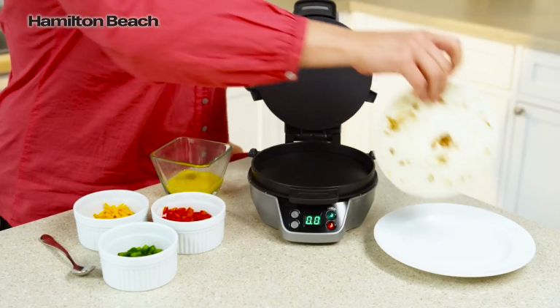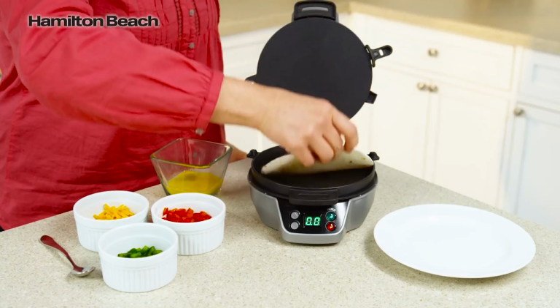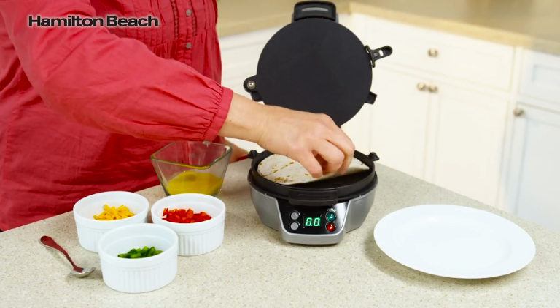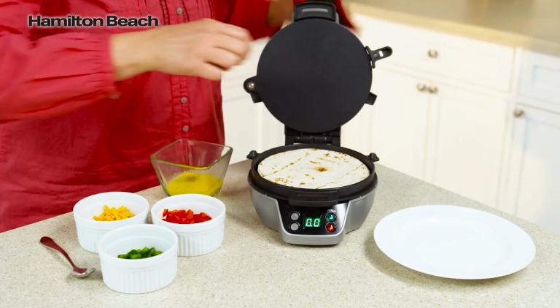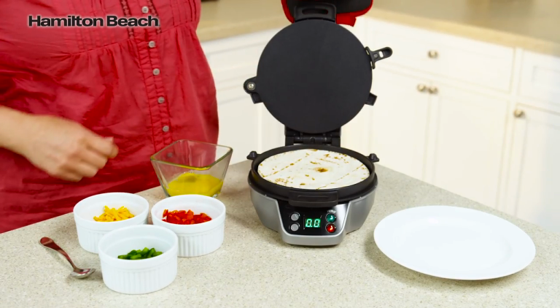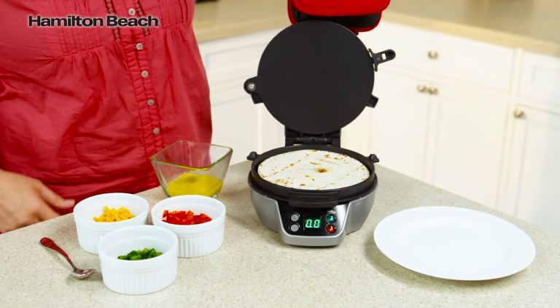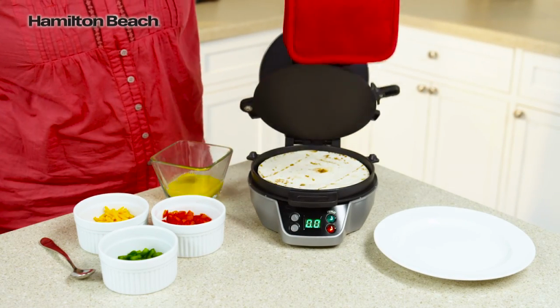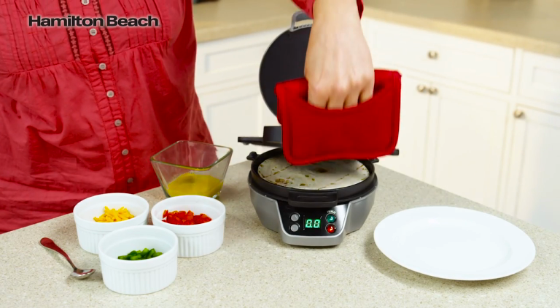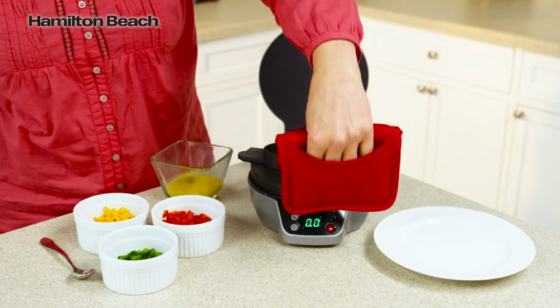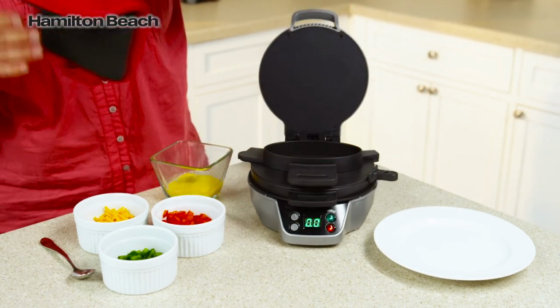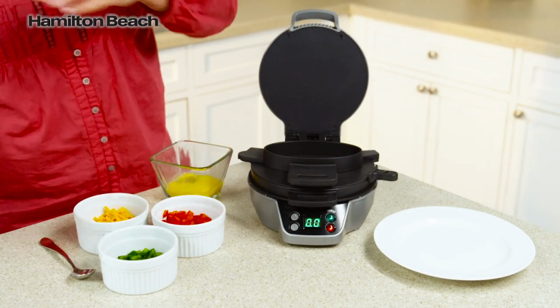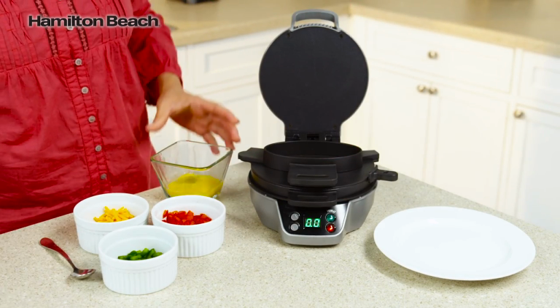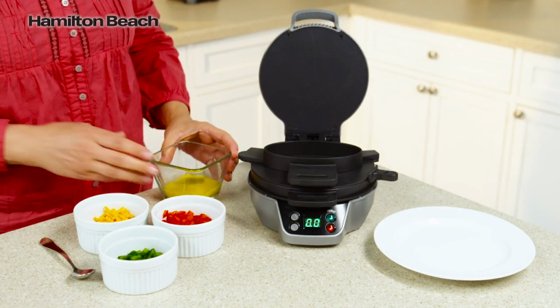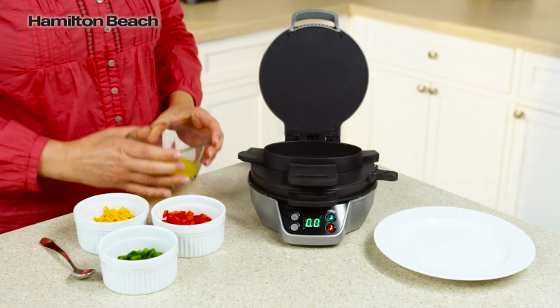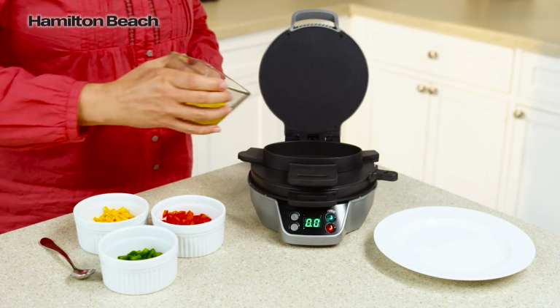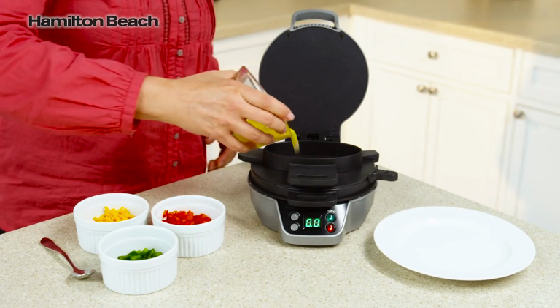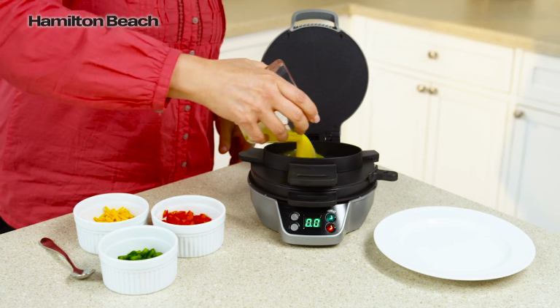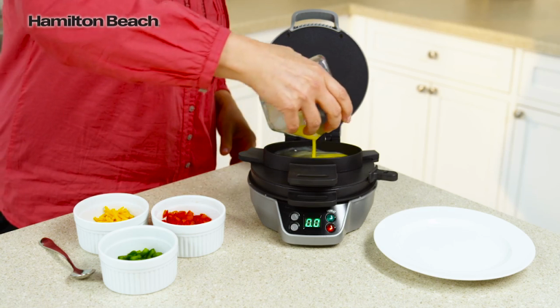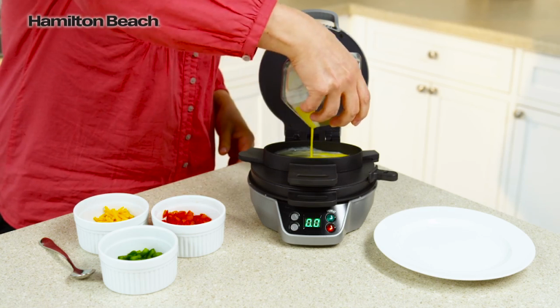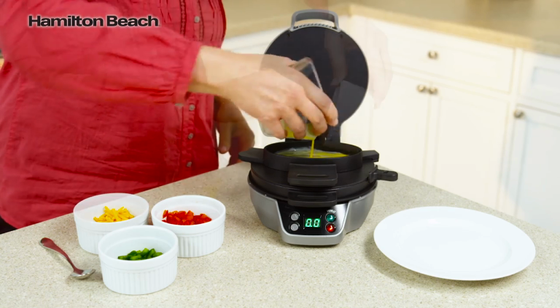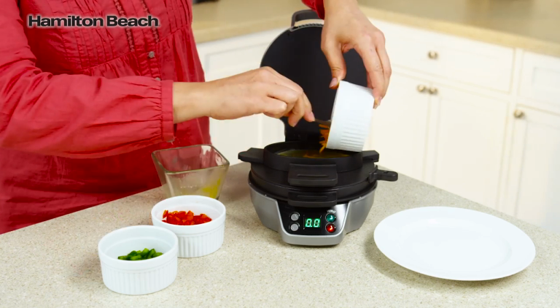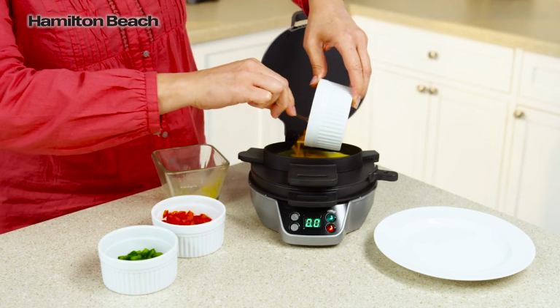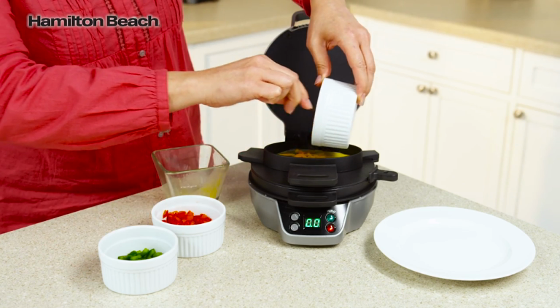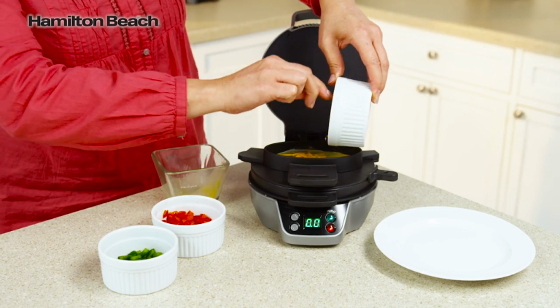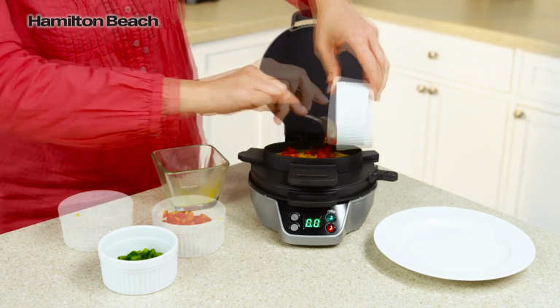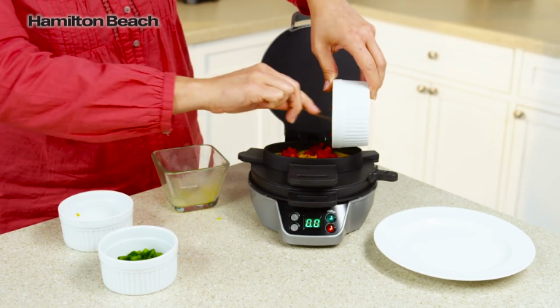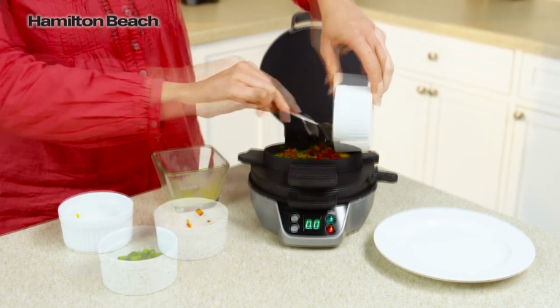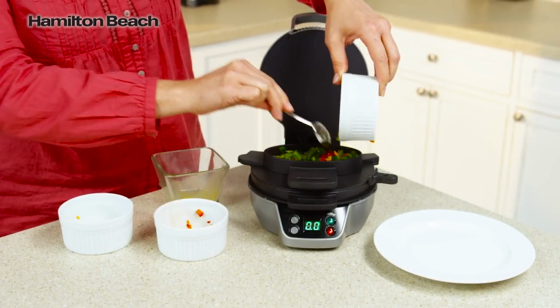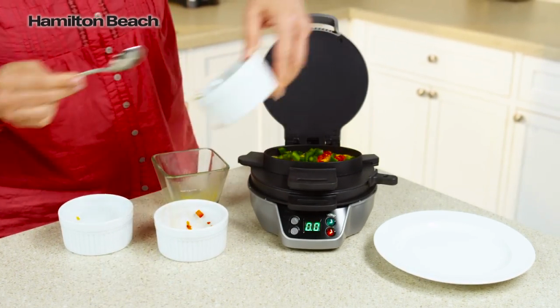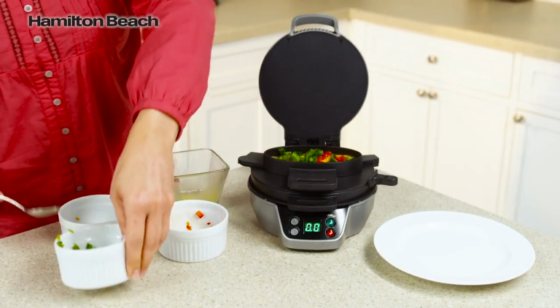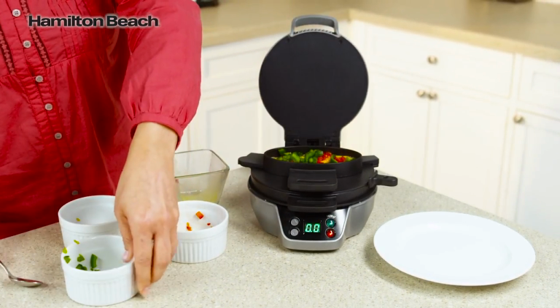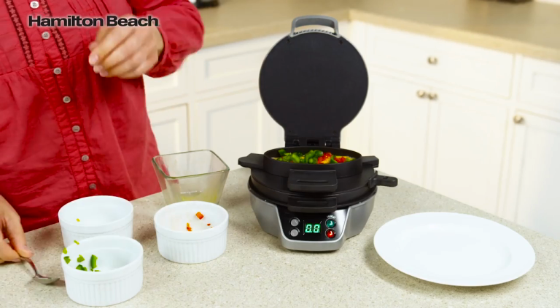For burritos, just add a tortilla to the bottom plate, lower the top ring and cooking plate, and add your egg, cheese, onions, peppers, precooked meats, or other toppings.